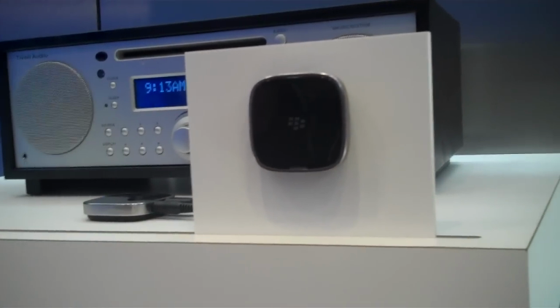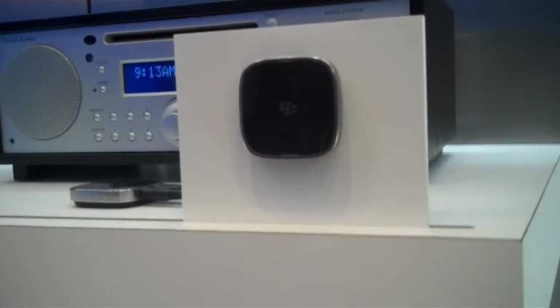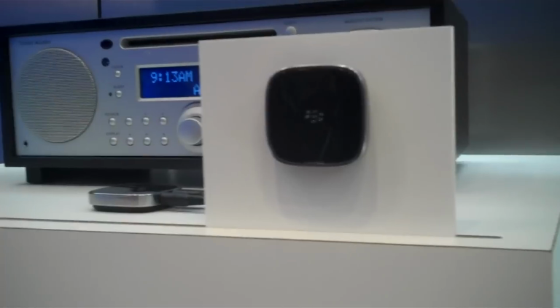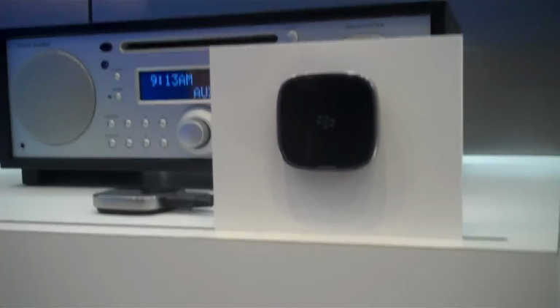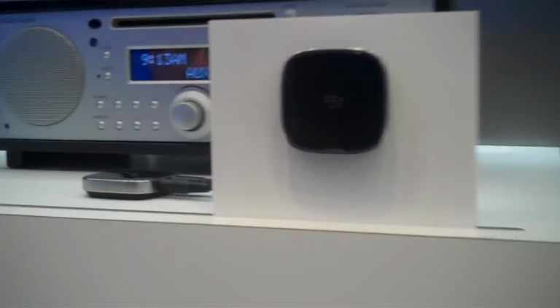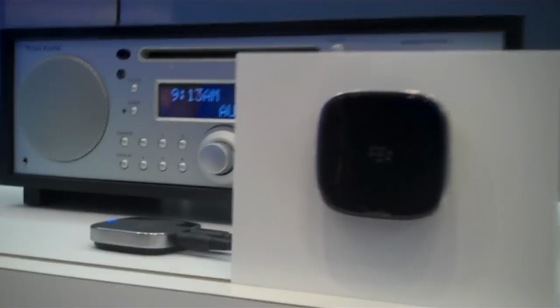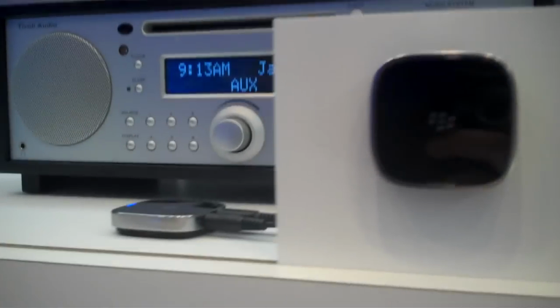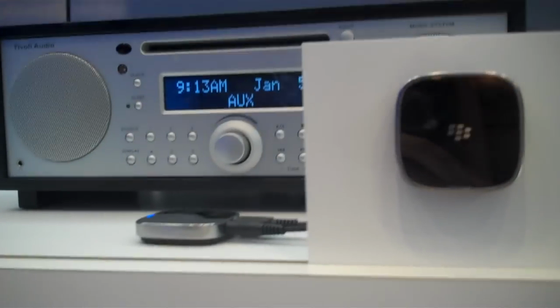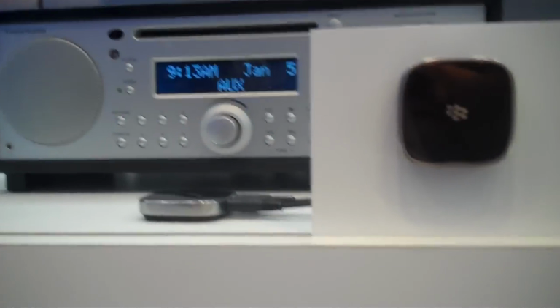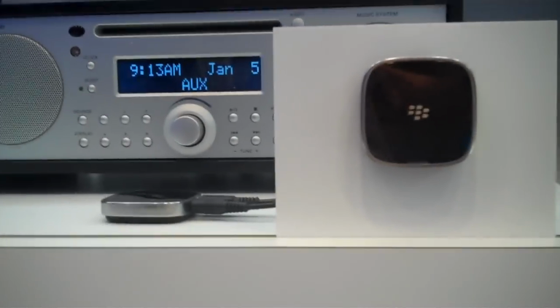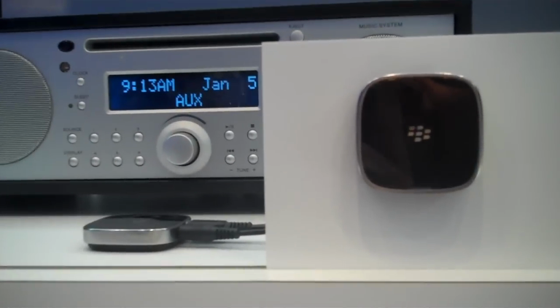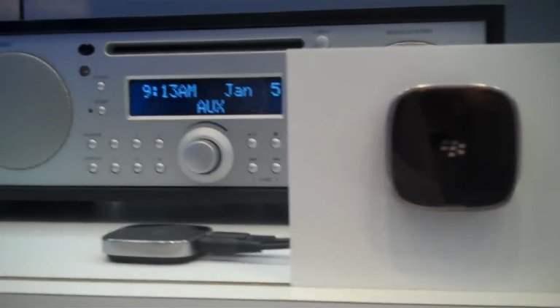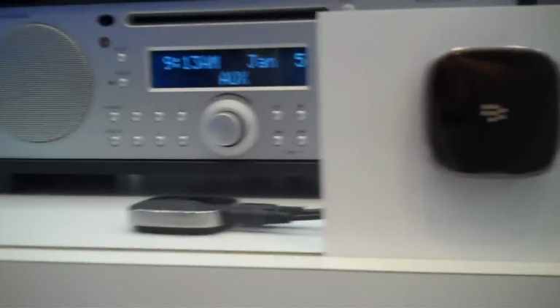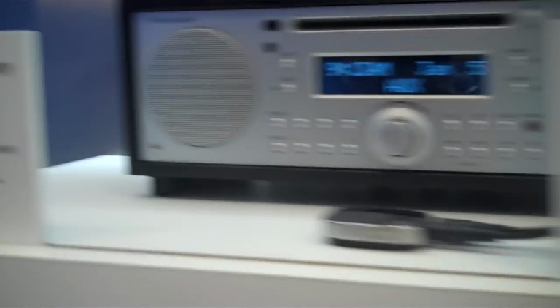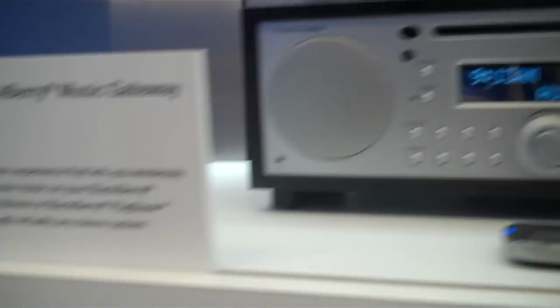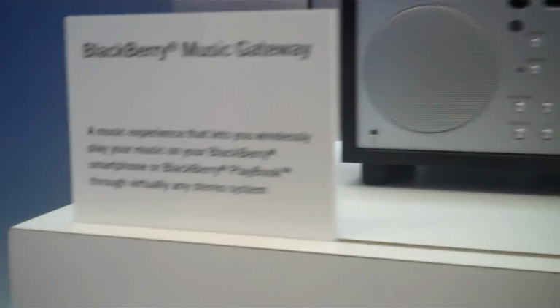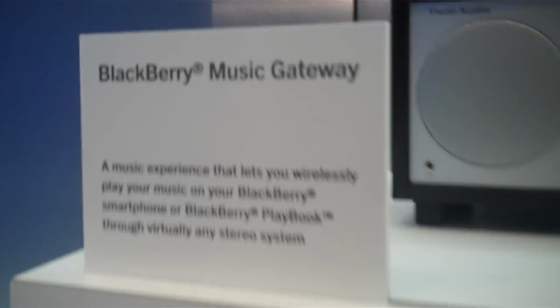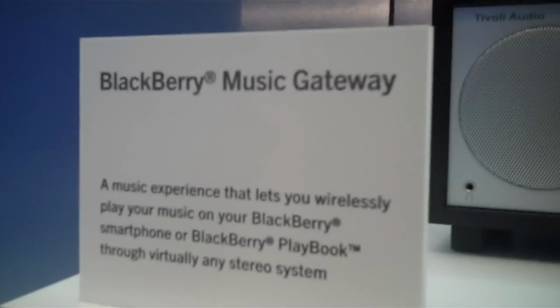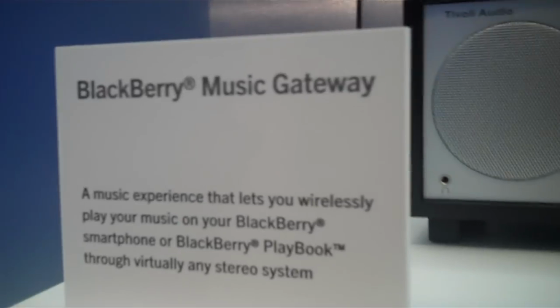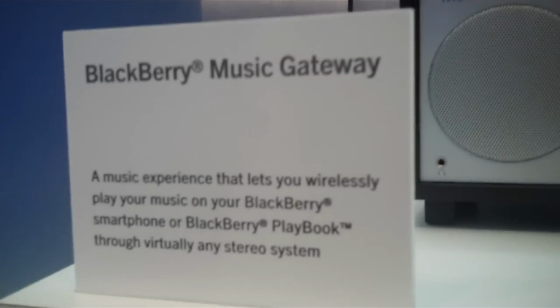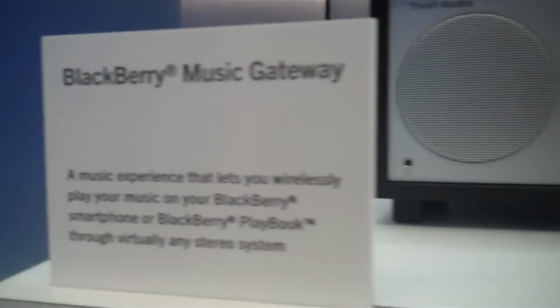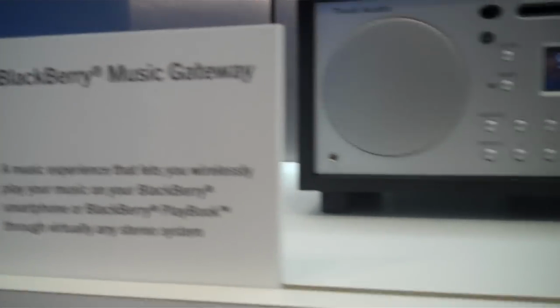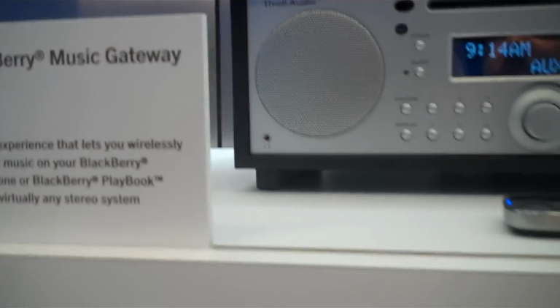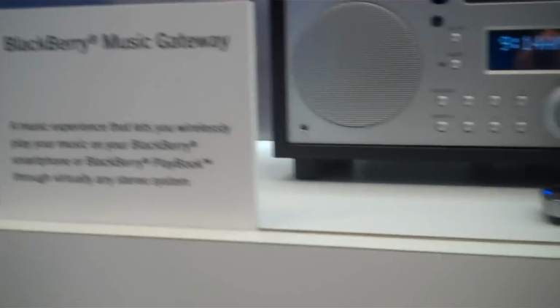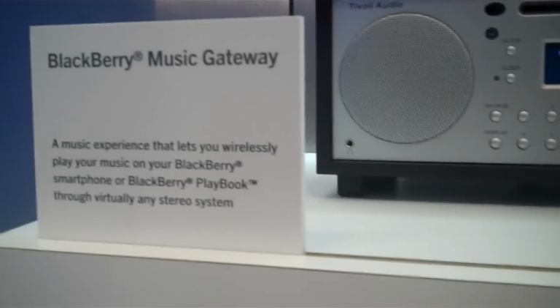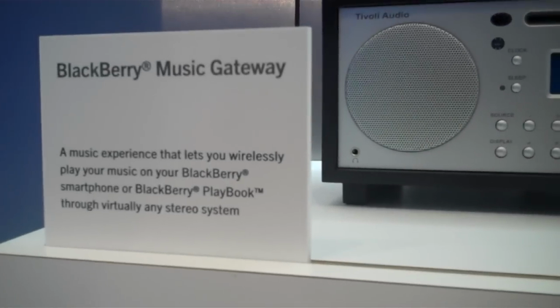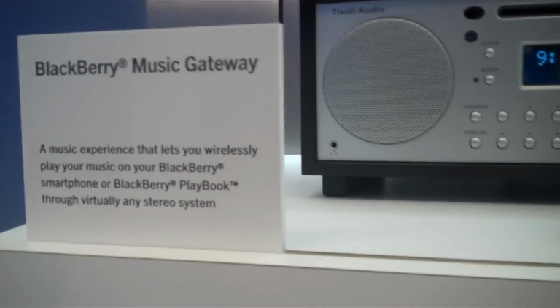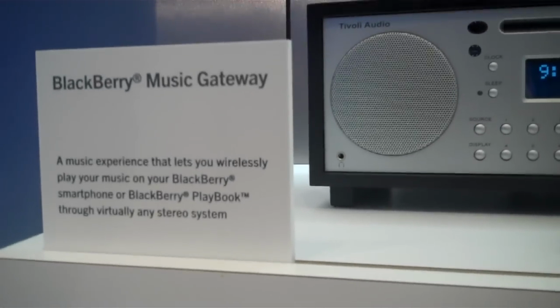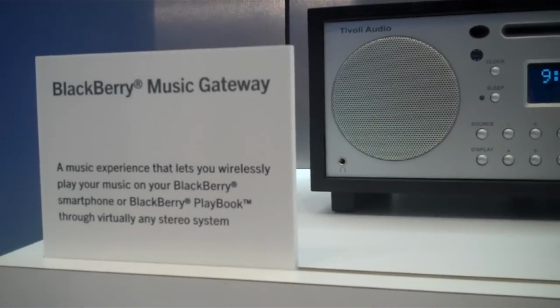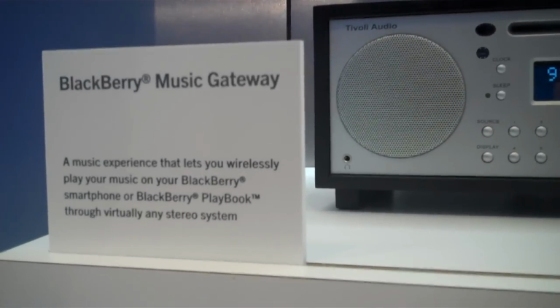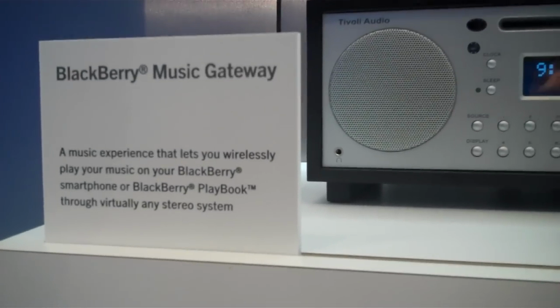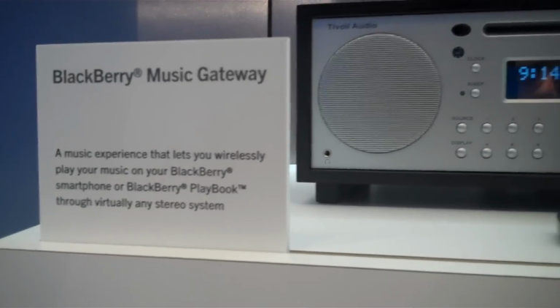What's going on guys? BlackBerry Examiner here giving you guys a quick little walkthrough of the BlackBerry Music Gateway. This is the BlackBerry Music Gateway.